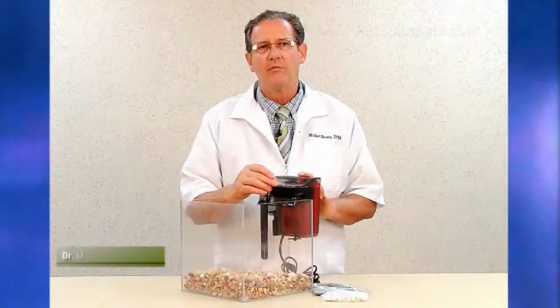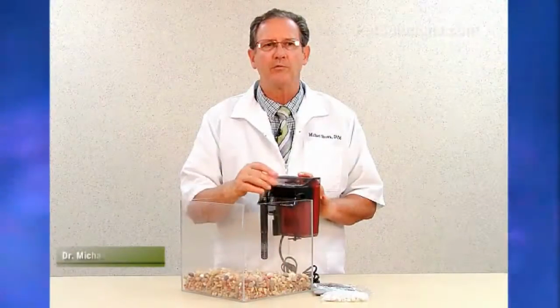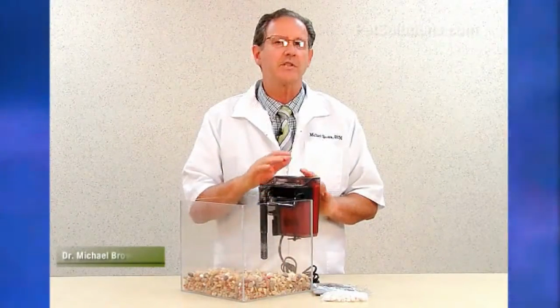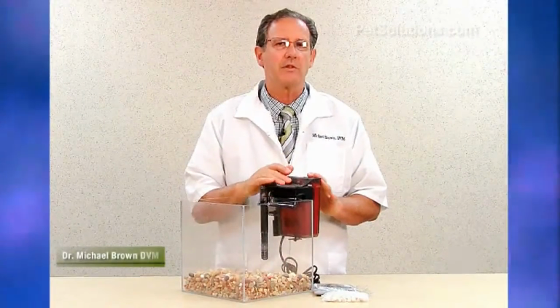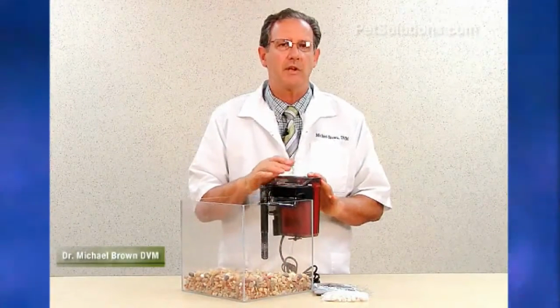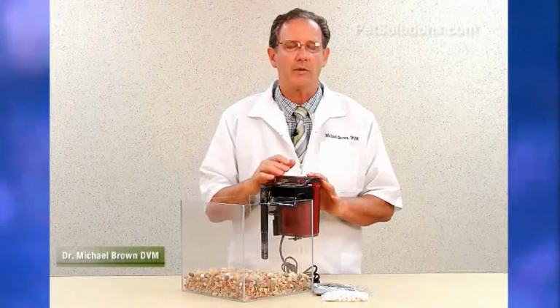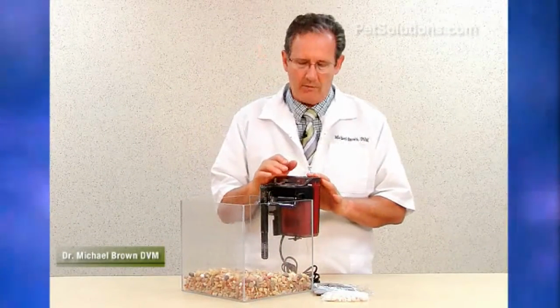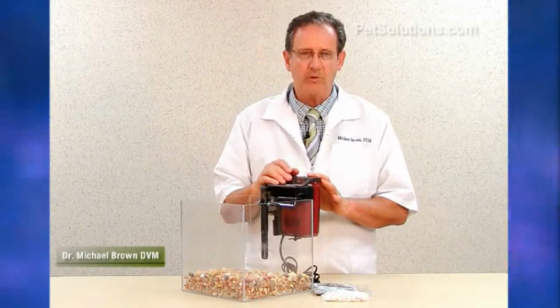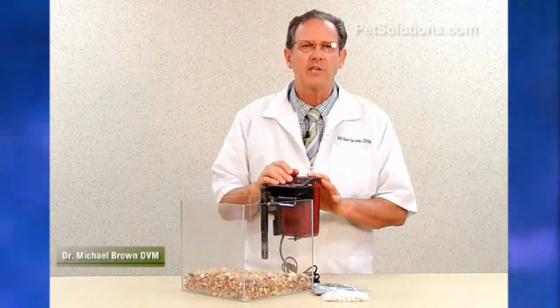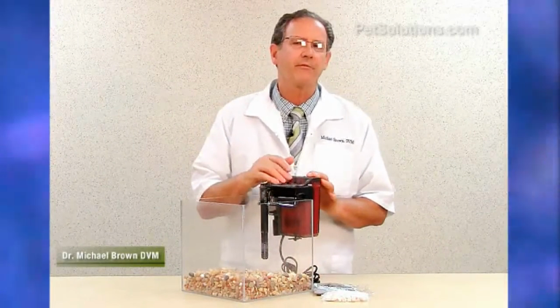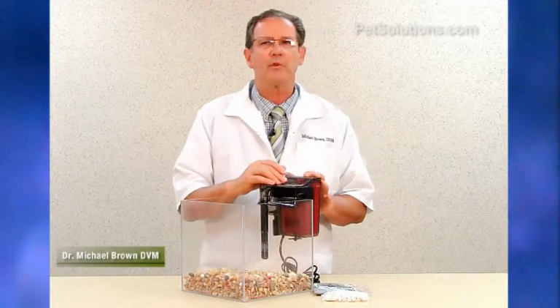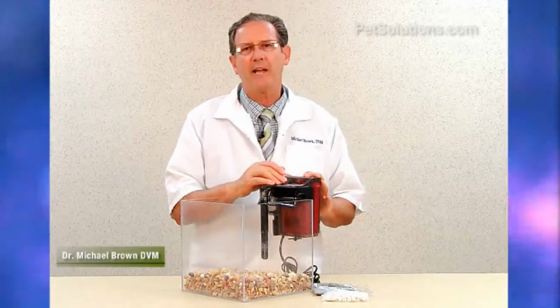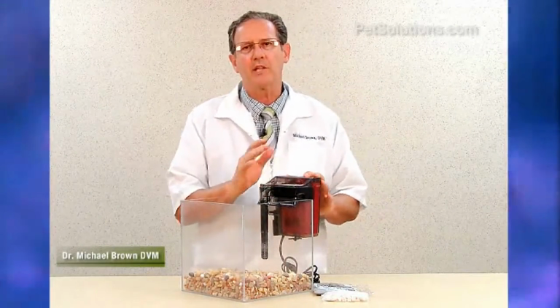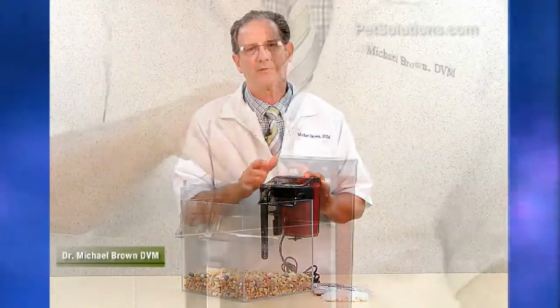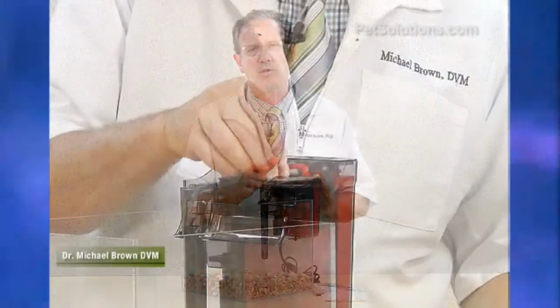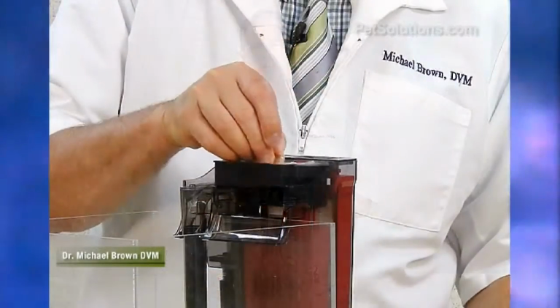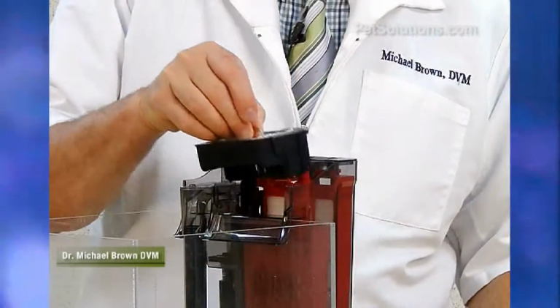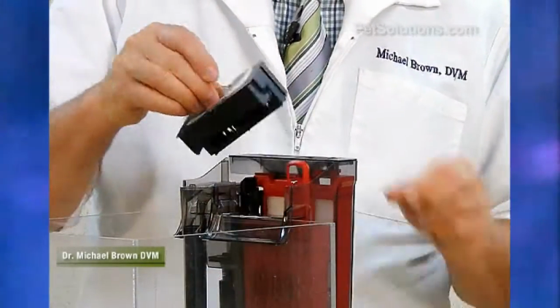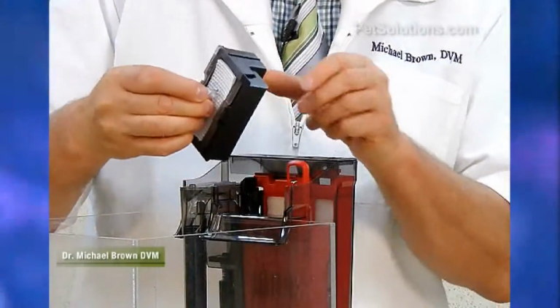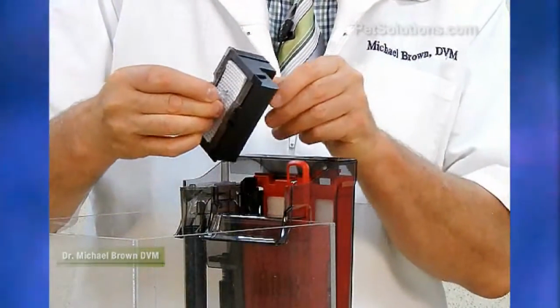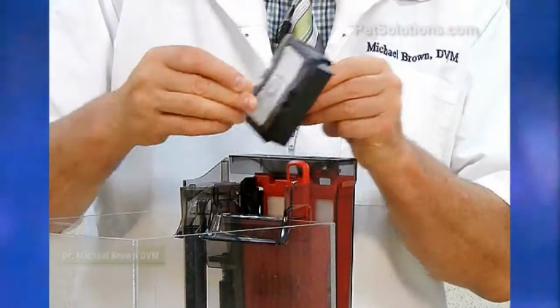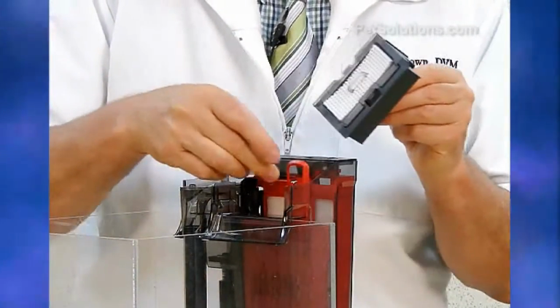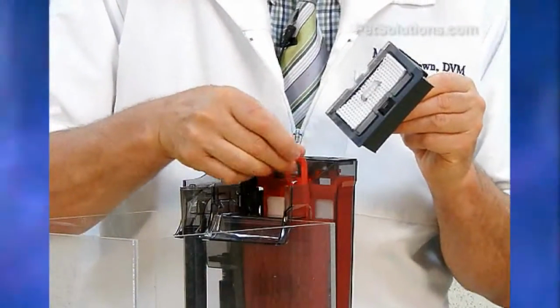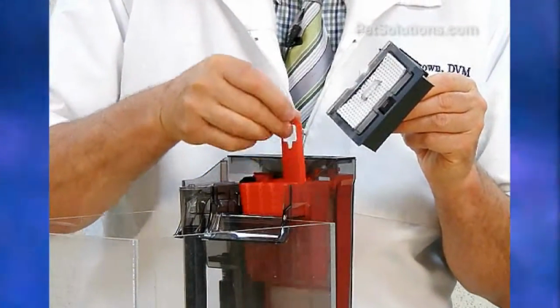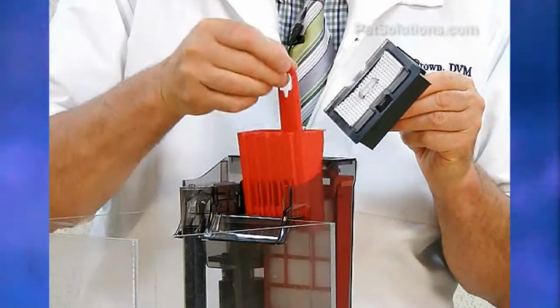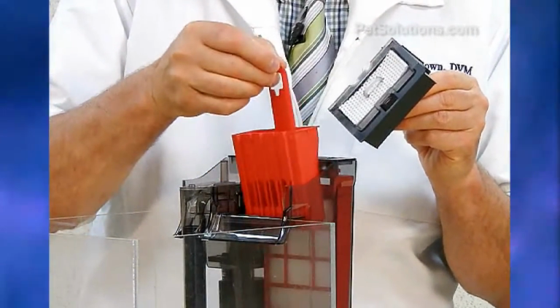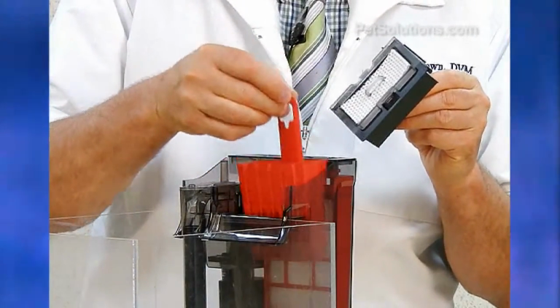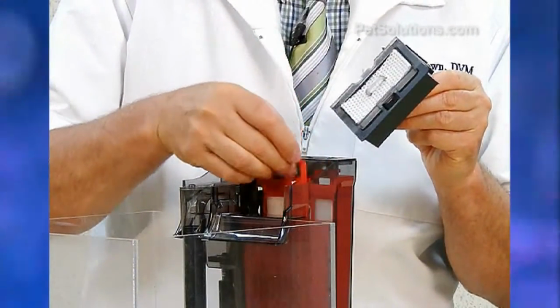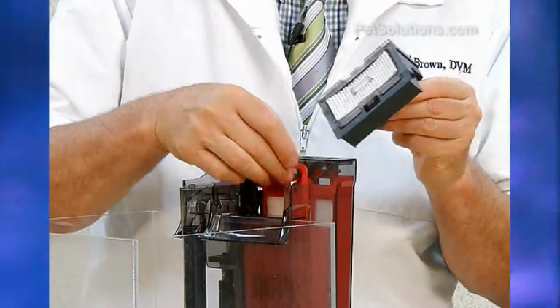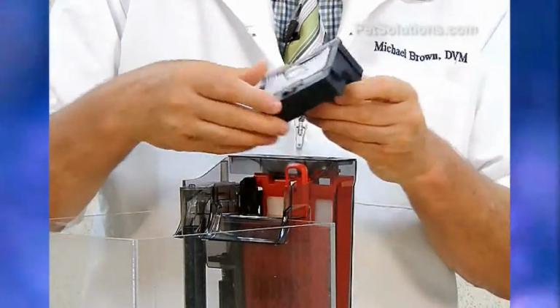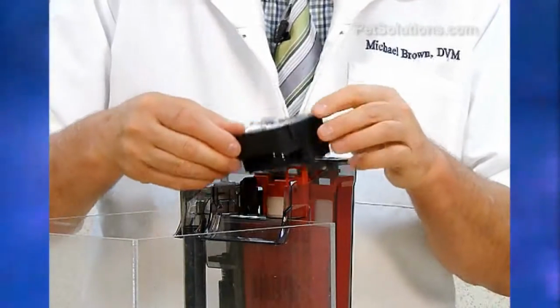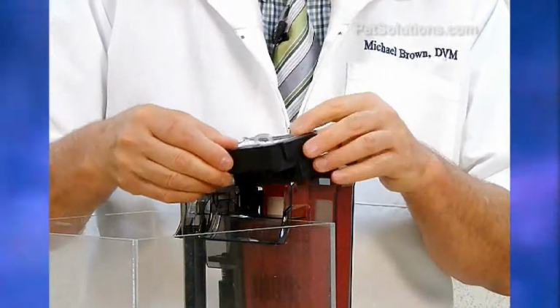Fluval C-Series Aquarium Power Filter is the first with five stage filtration: two mechanical, one chemical, and two biological, with a patented refiltration system.